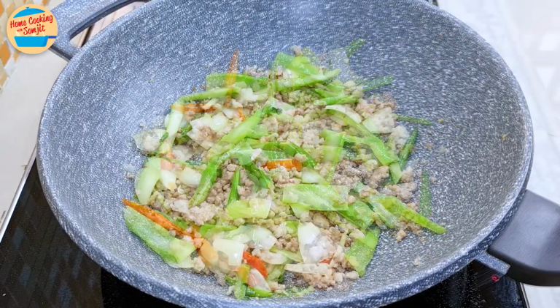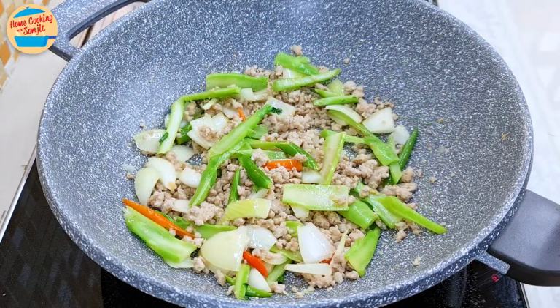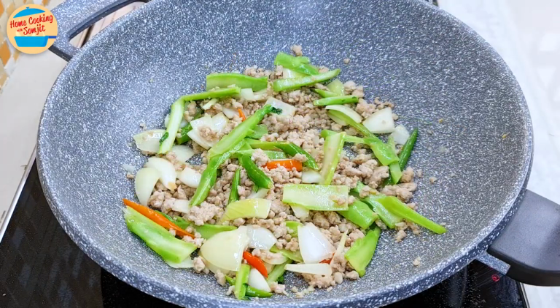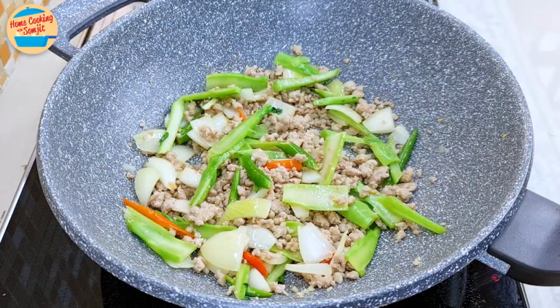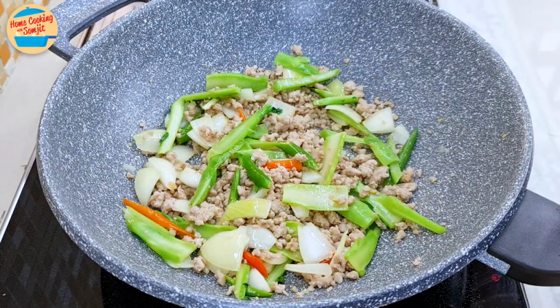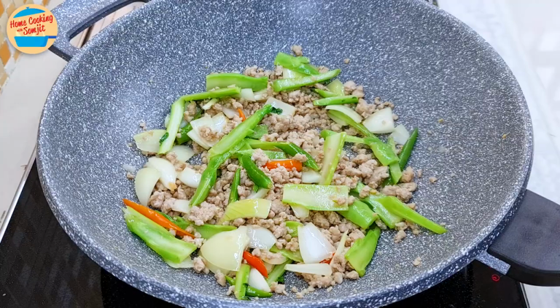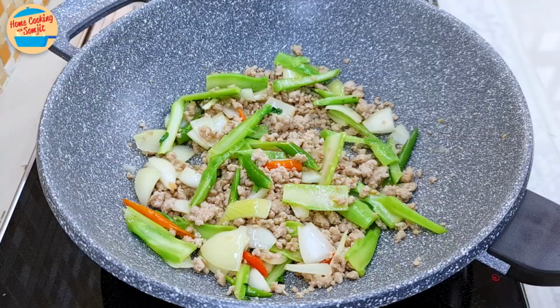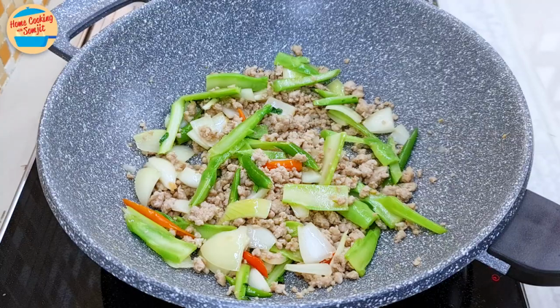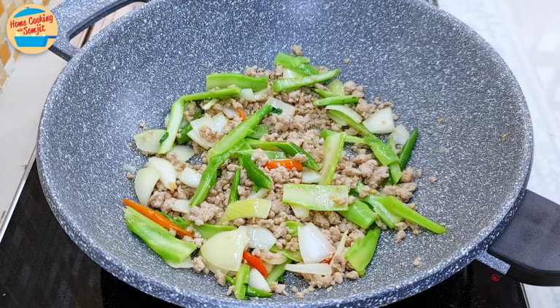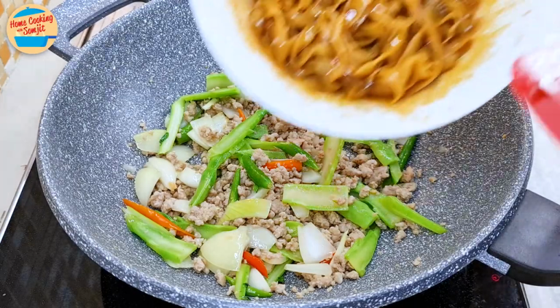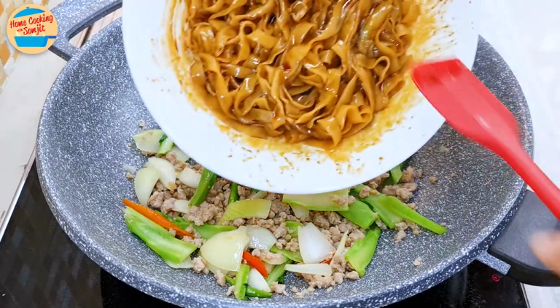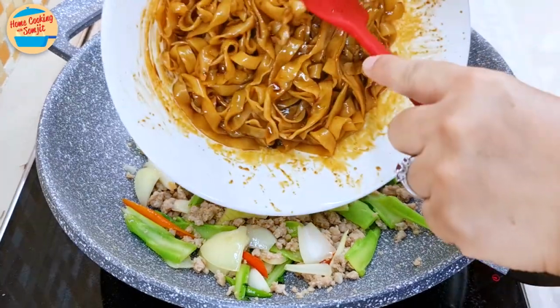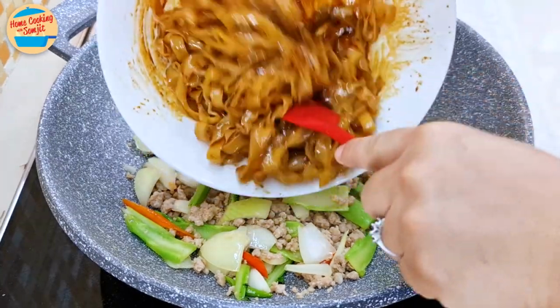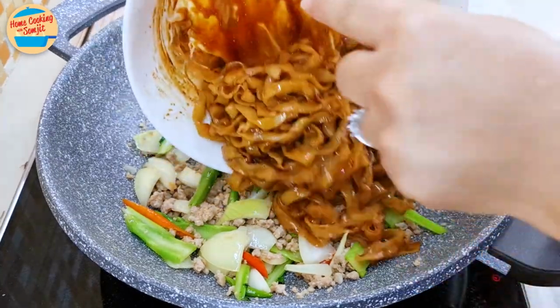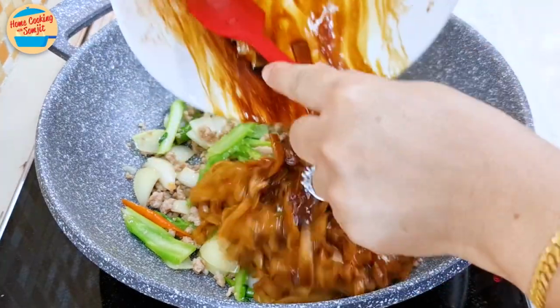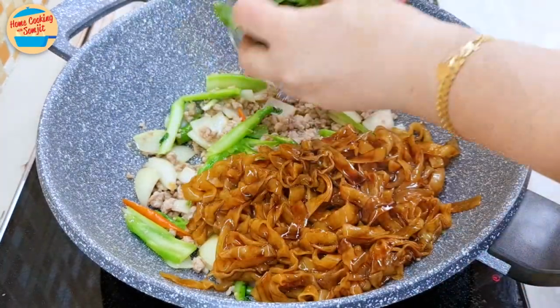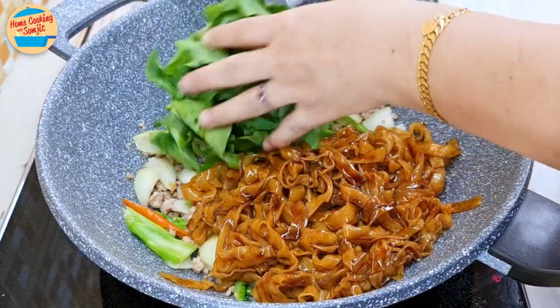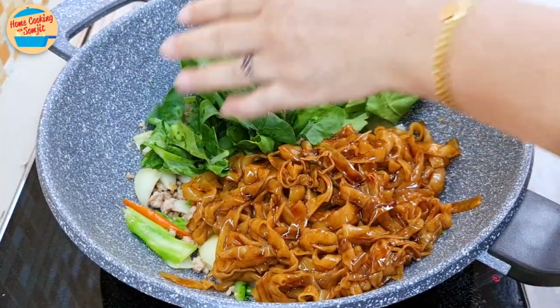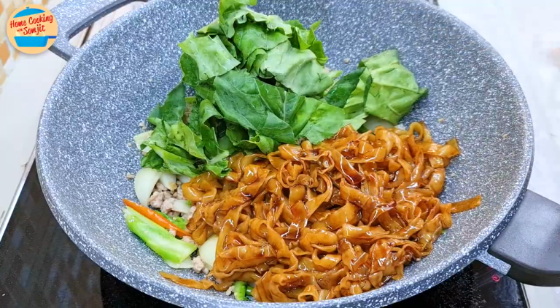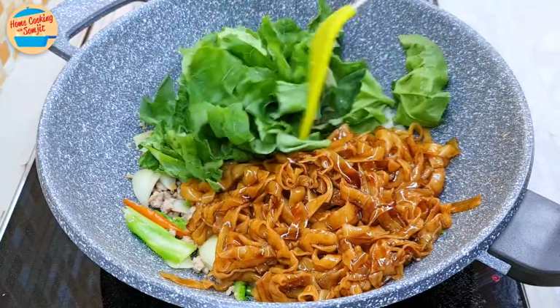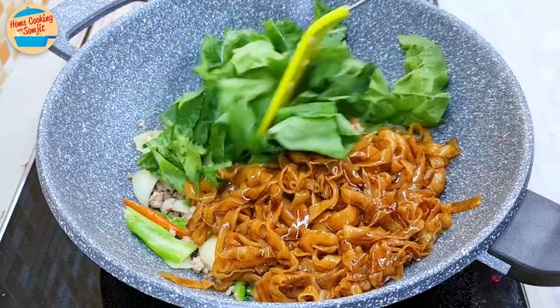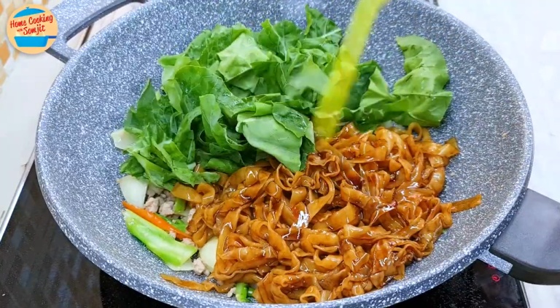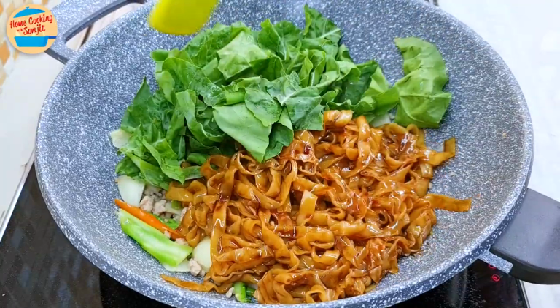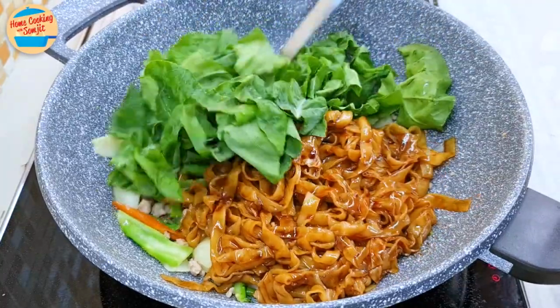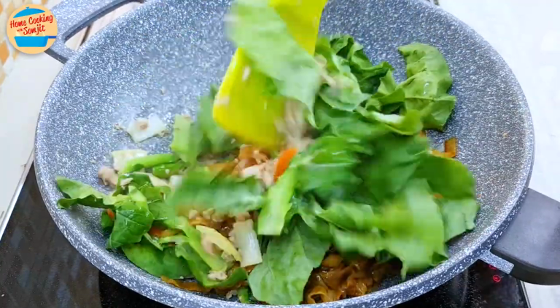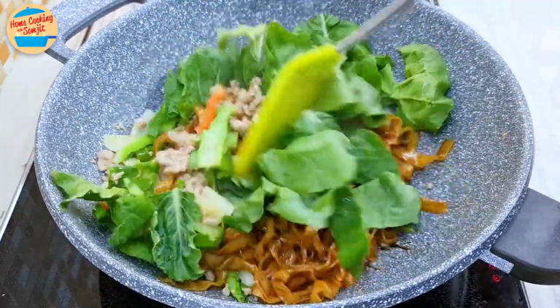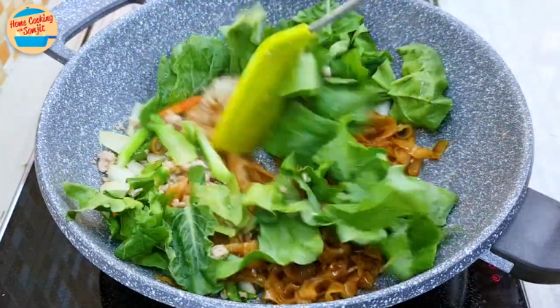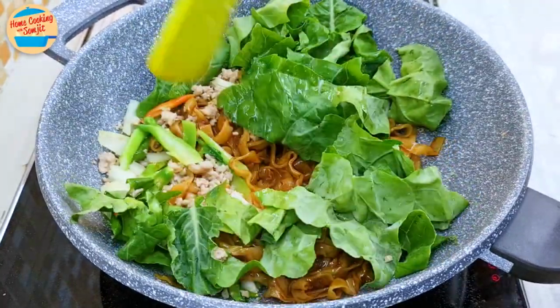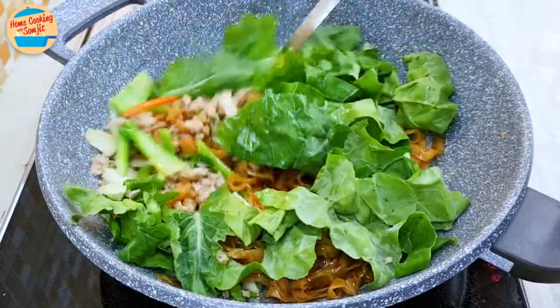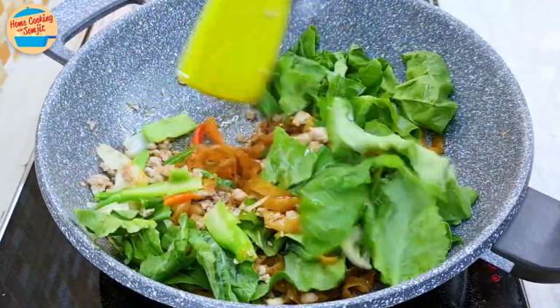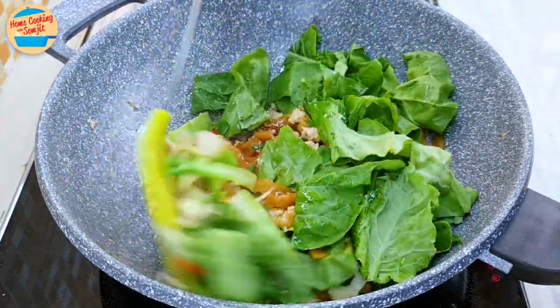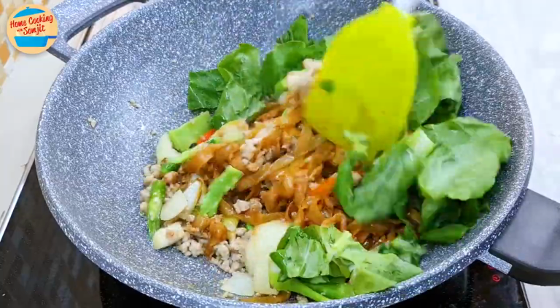After 2 minutes, the onions and kailan stem are soft and cooked. Add all the koi teo into the pan along with the kailan leaves. Stir until it is well mixed and the koi teo is cooked — this will take about 2.5 minutes.